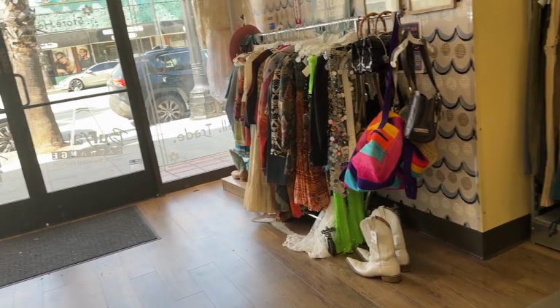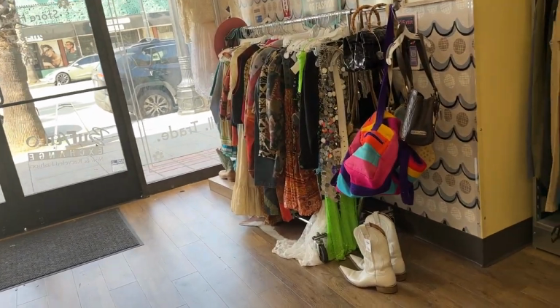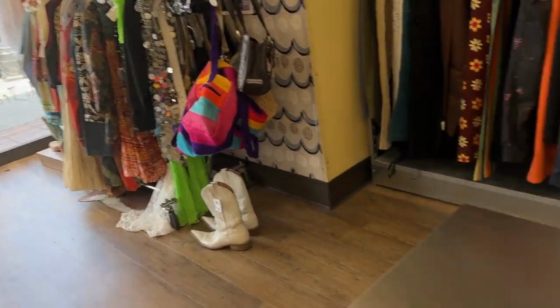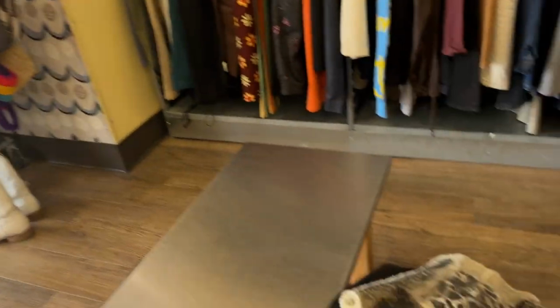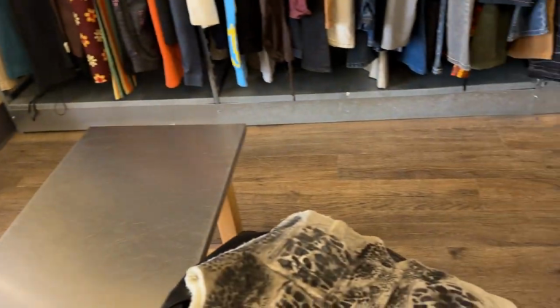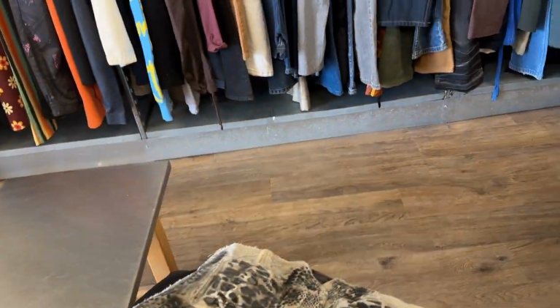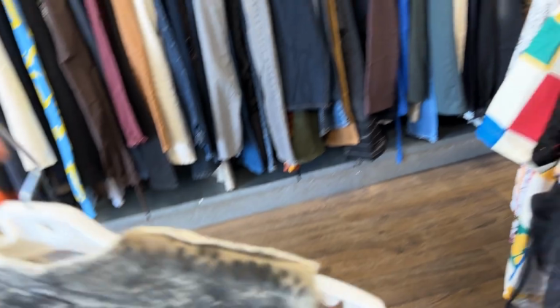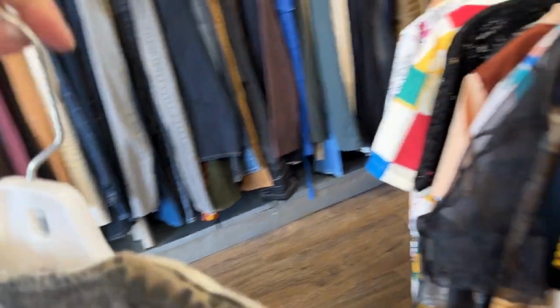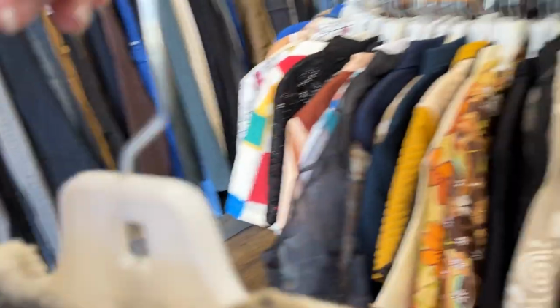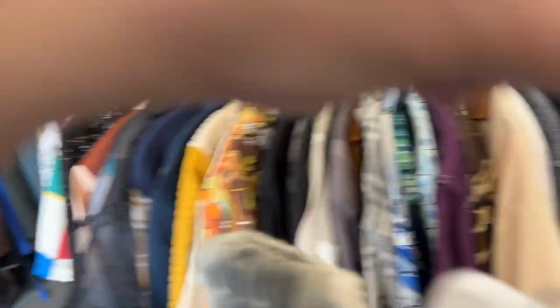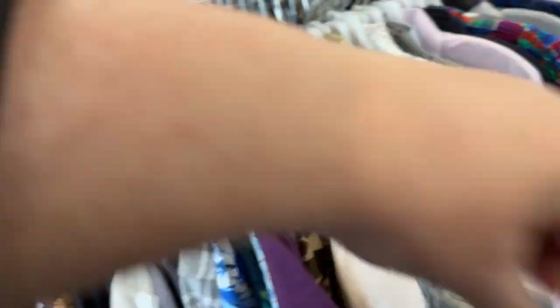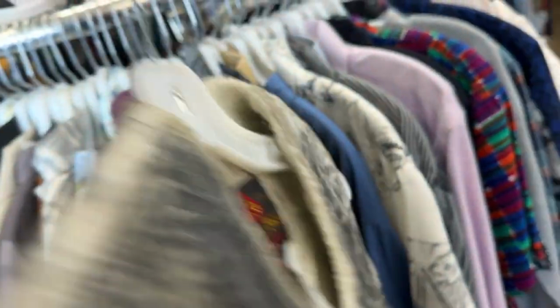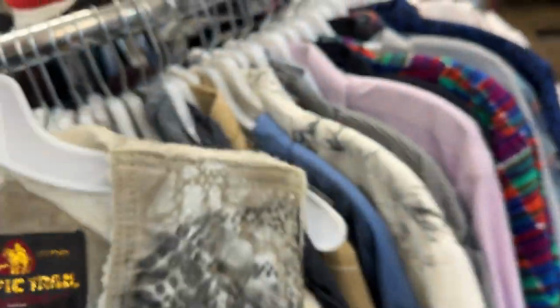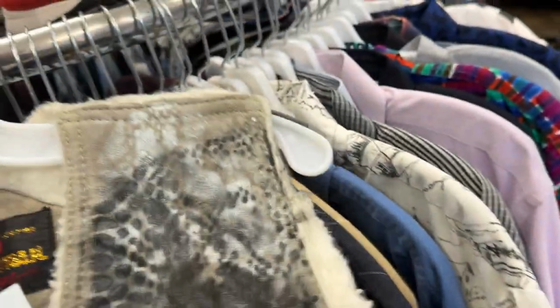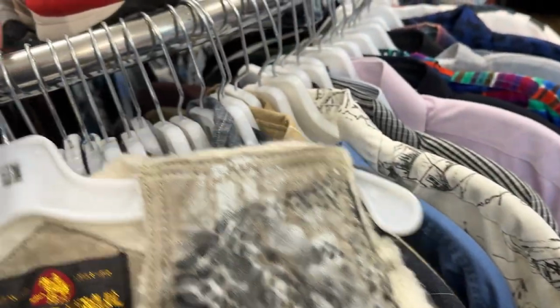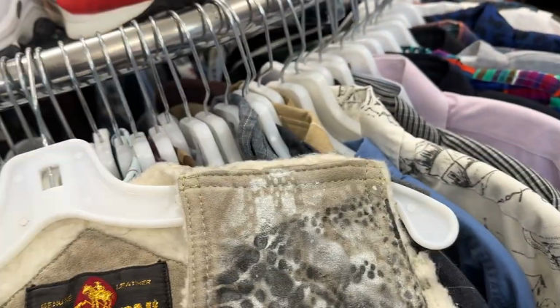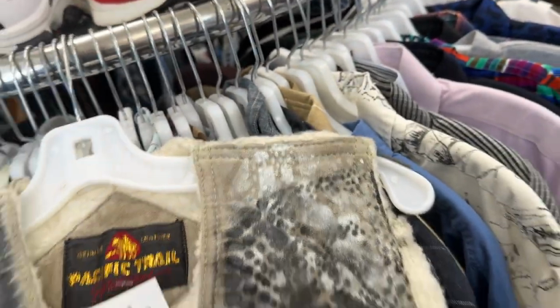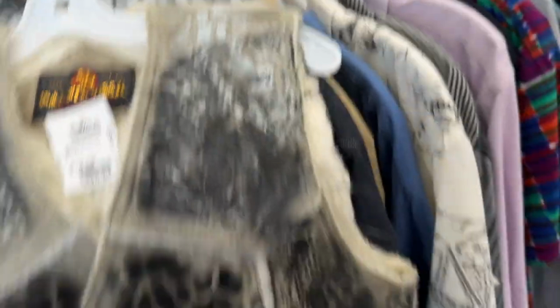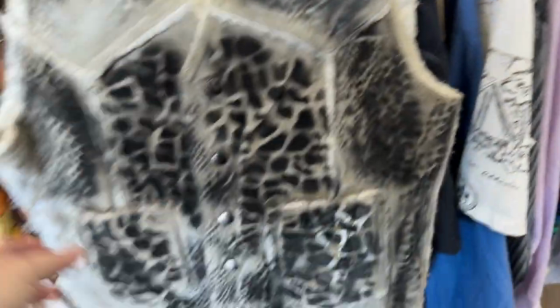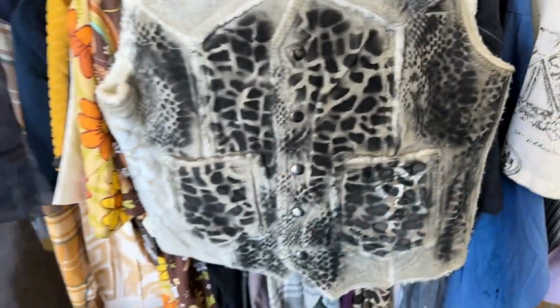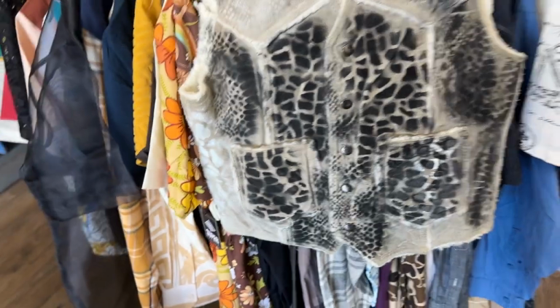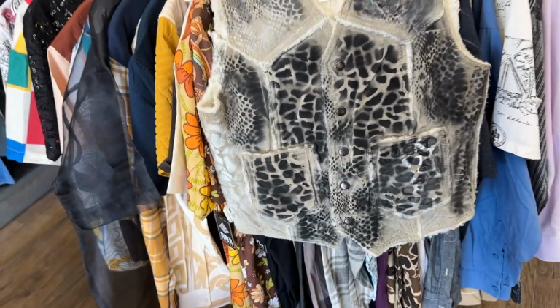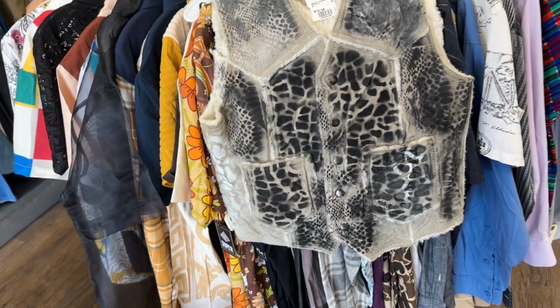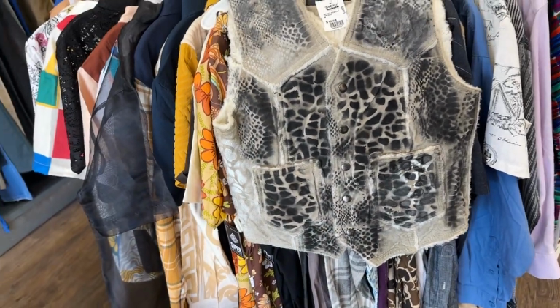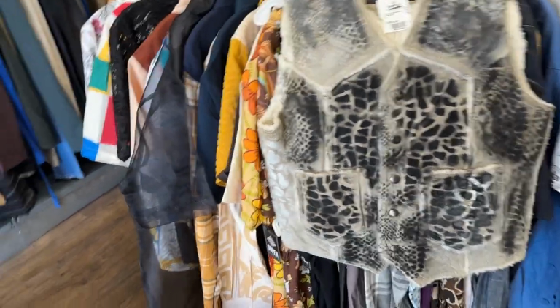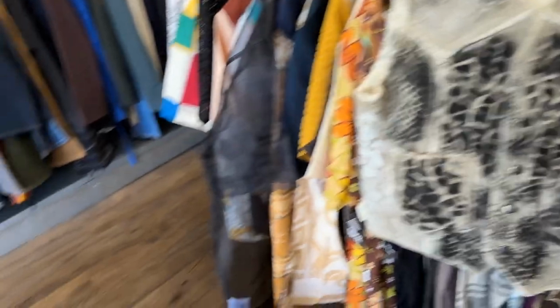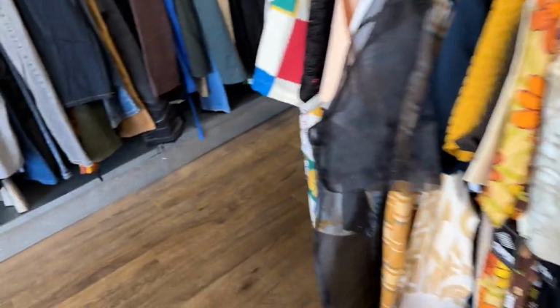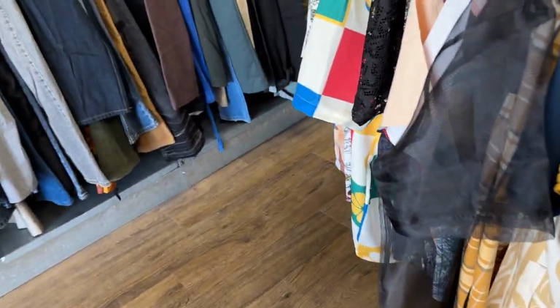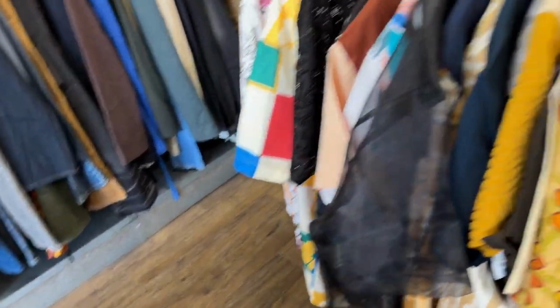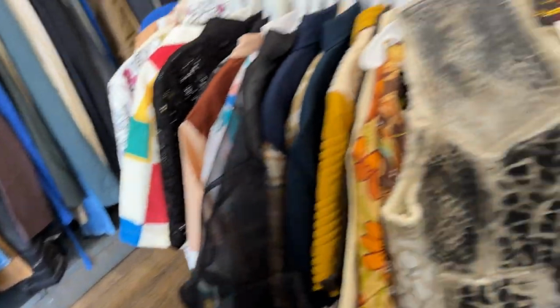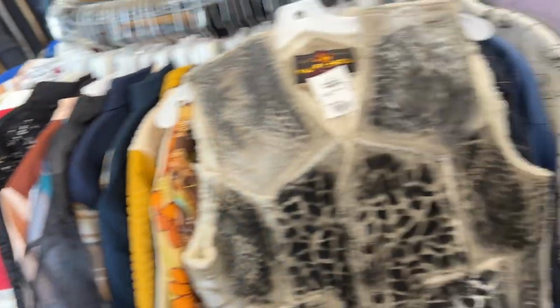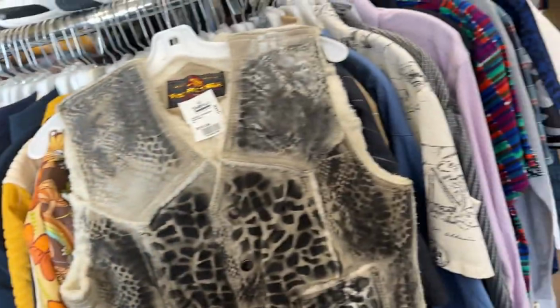There are two things I like that I might trade for — I like this vest, Pacific Rail, and this moto jacket.